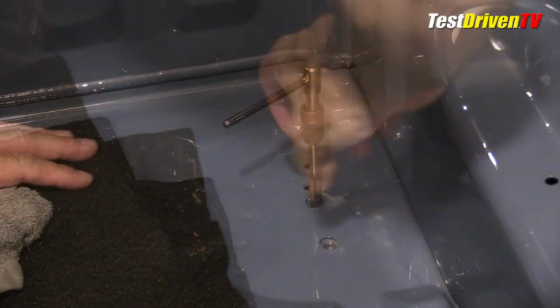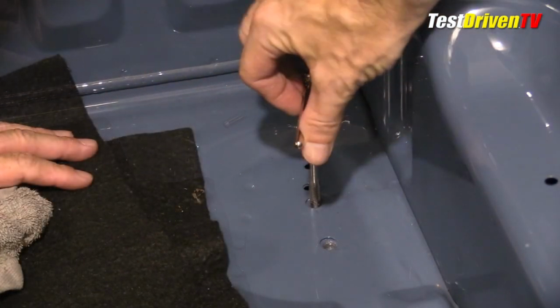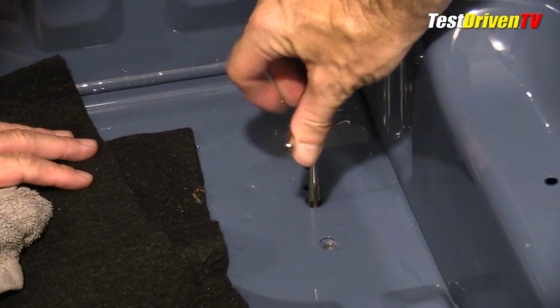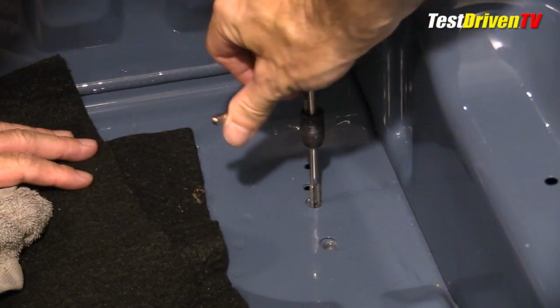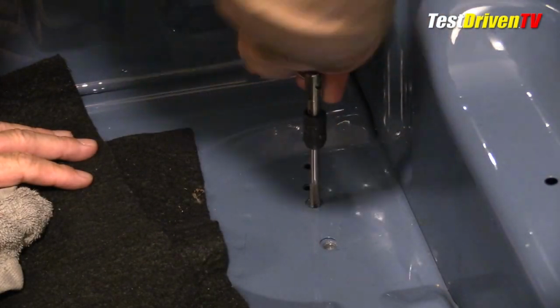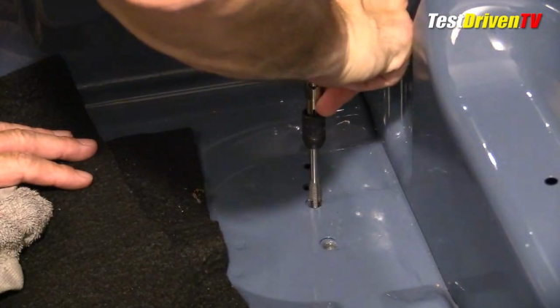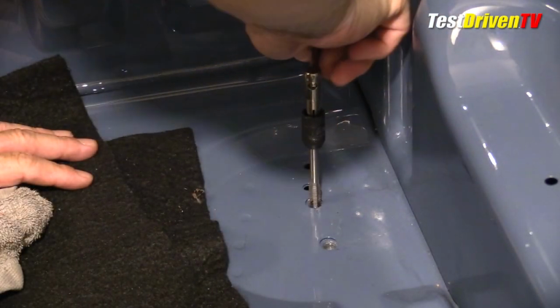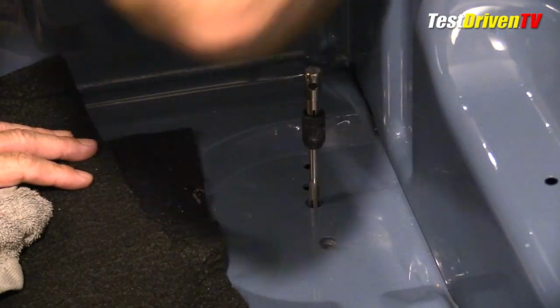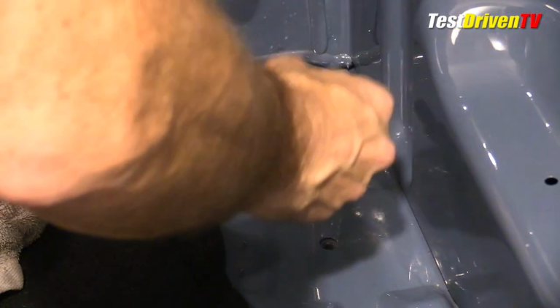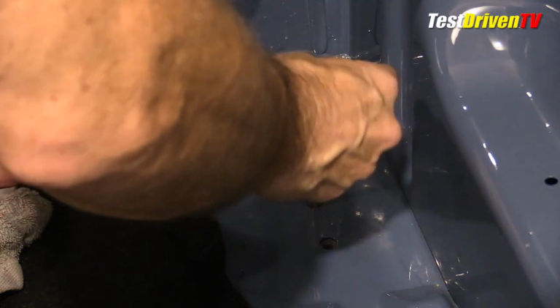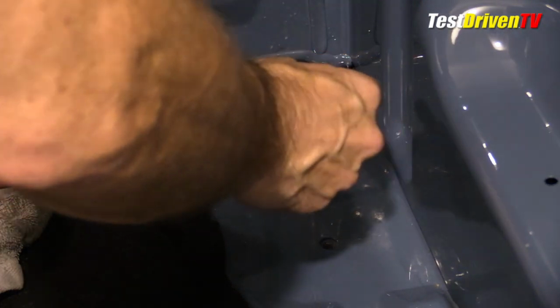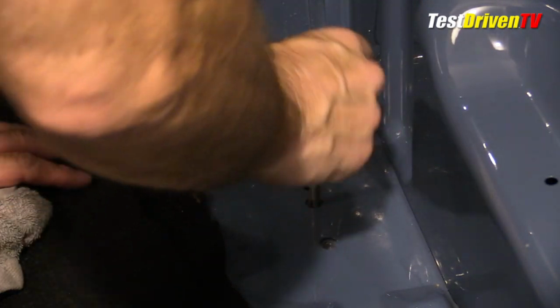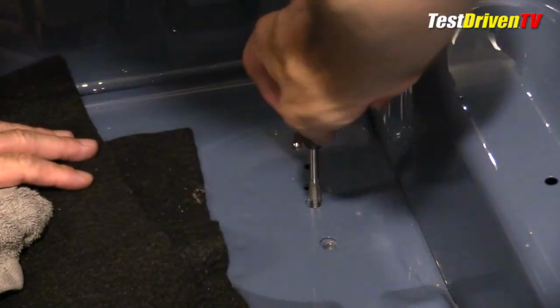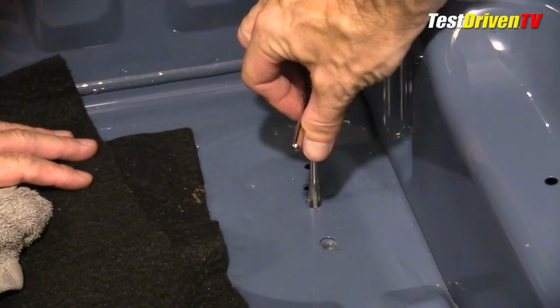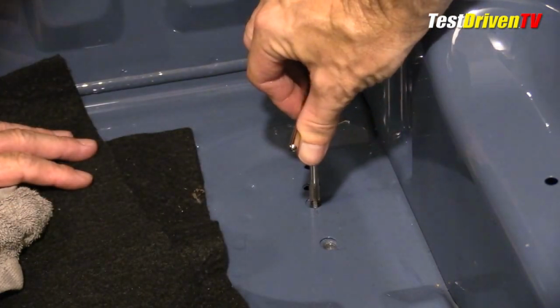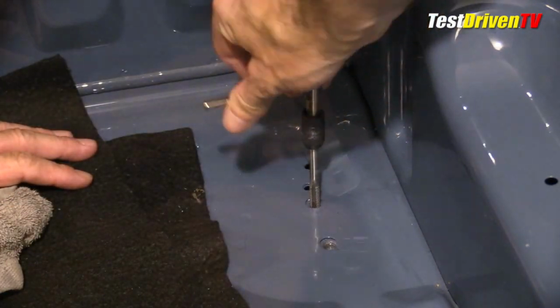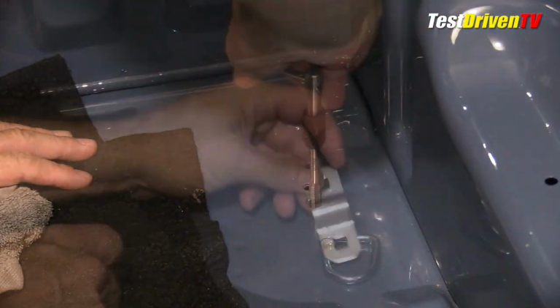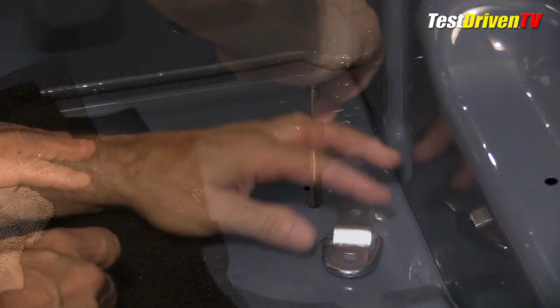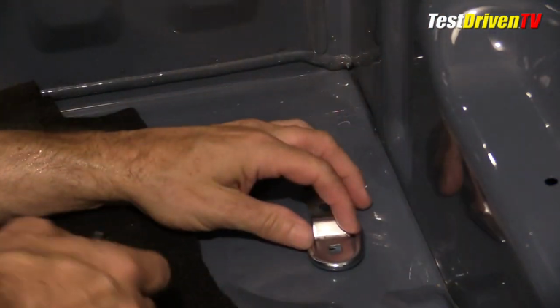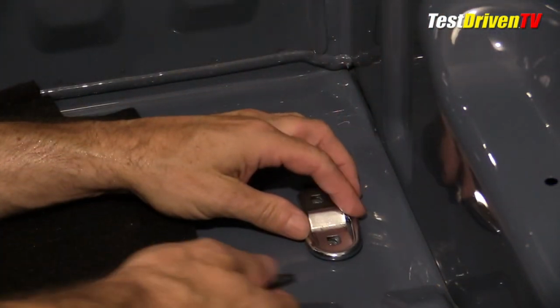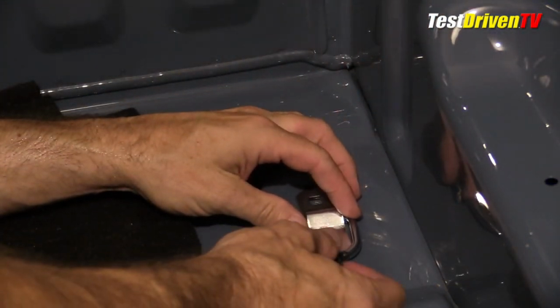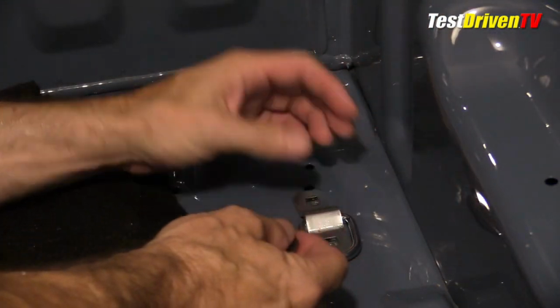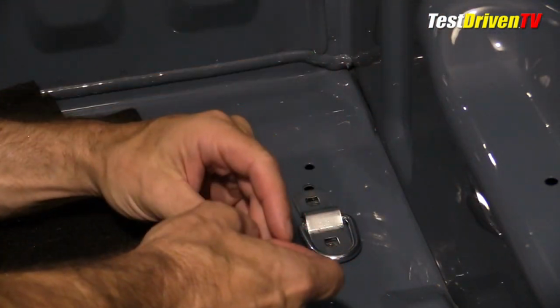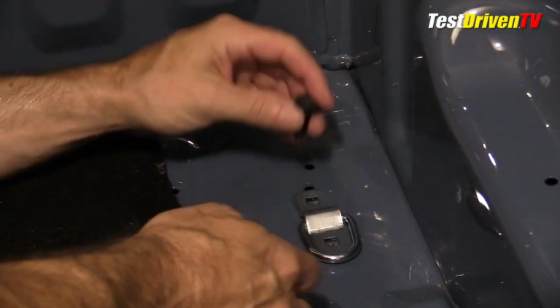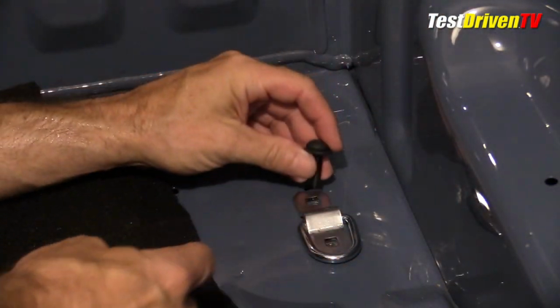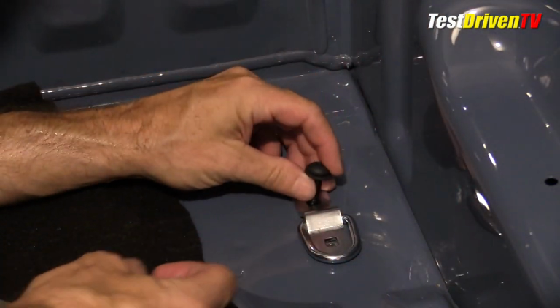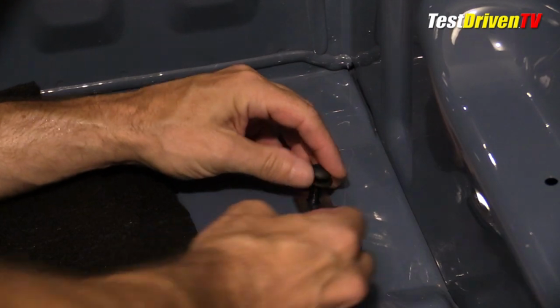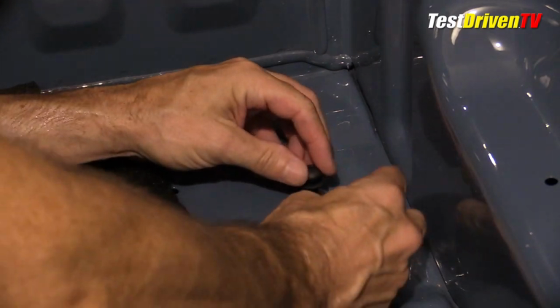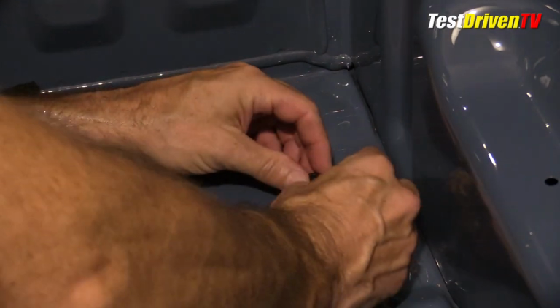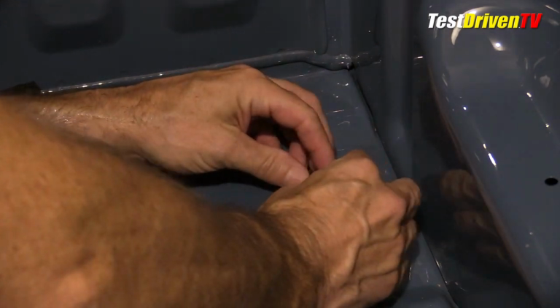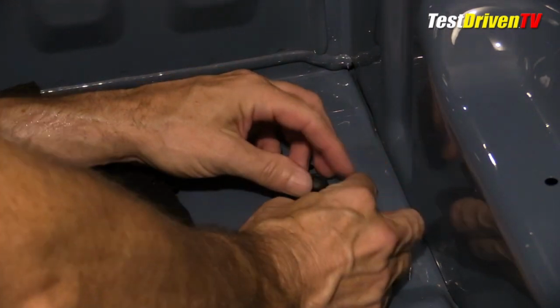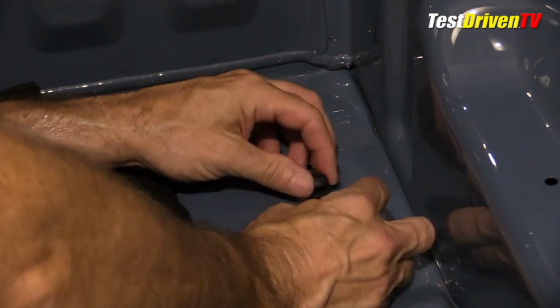You can use self-tapping bolts and bypass the tapping tool routine, but I've had mixed luck with them and prefer to tap the holes manually in spite of the extra strife involved.